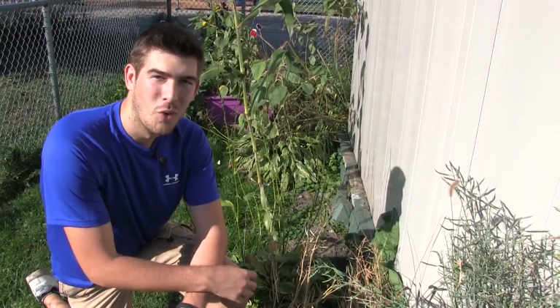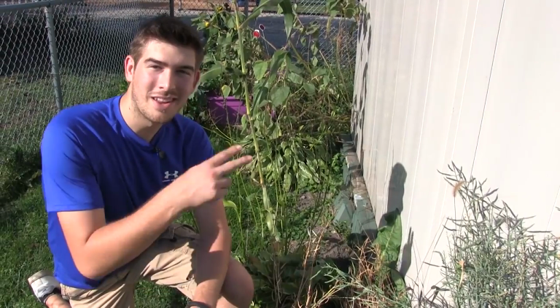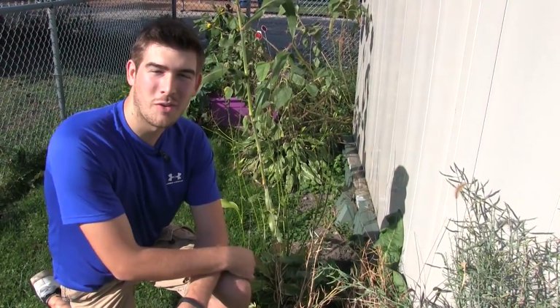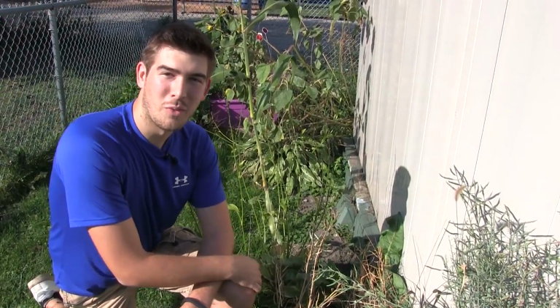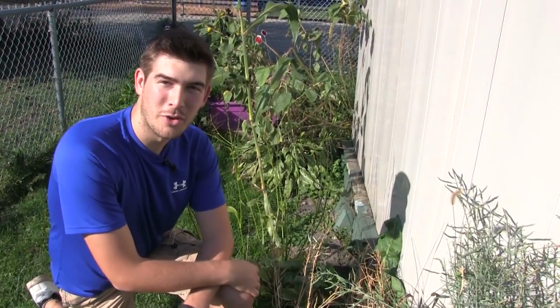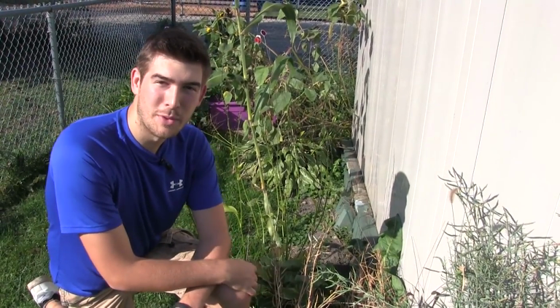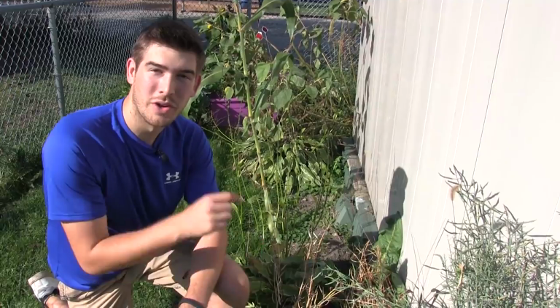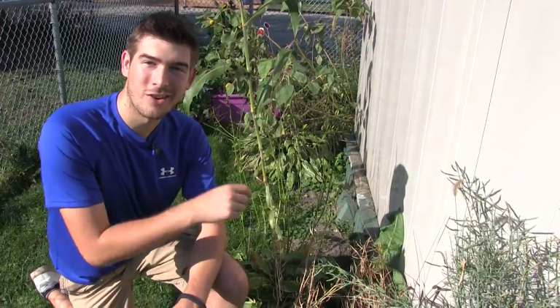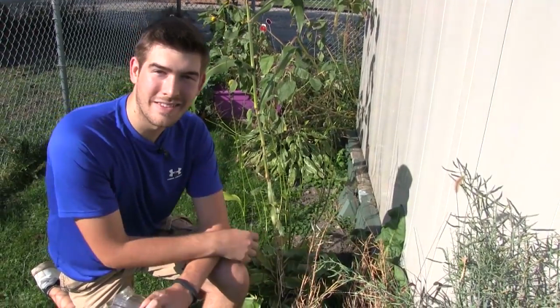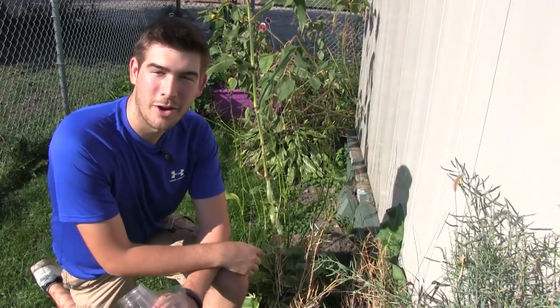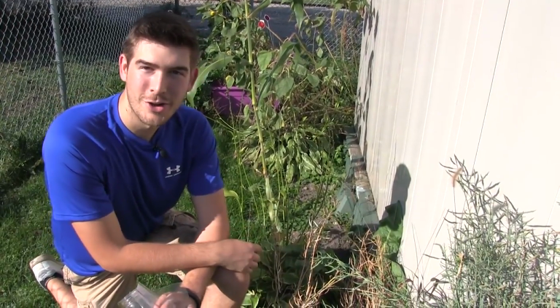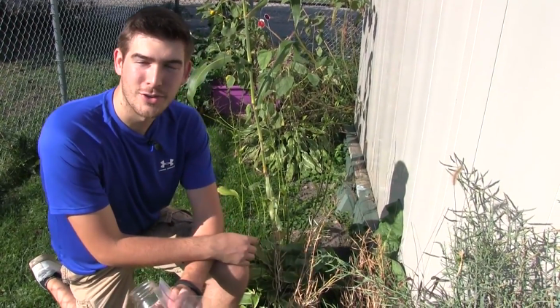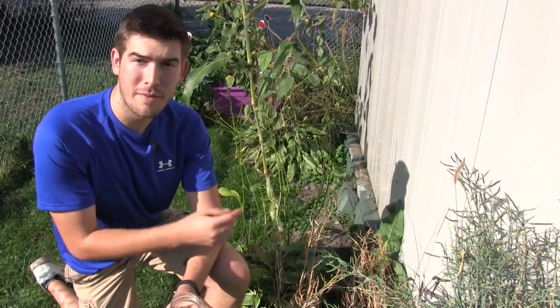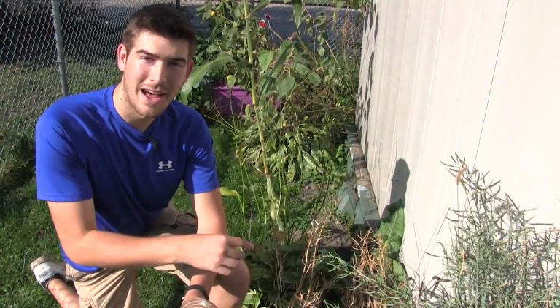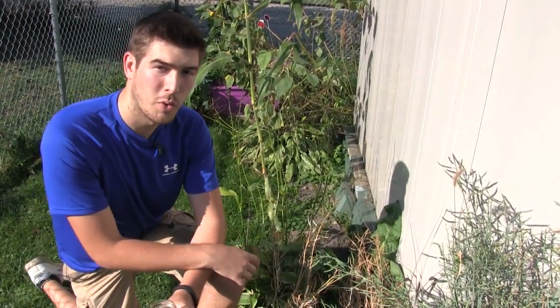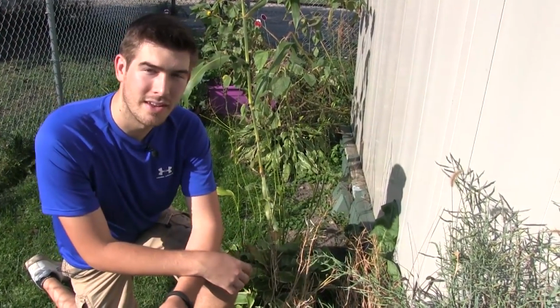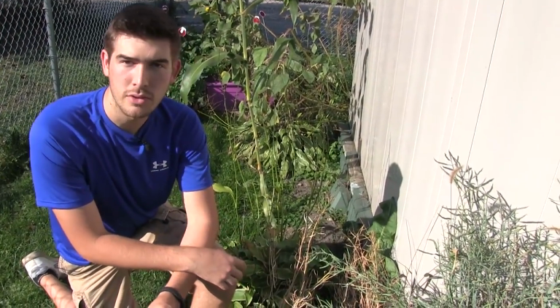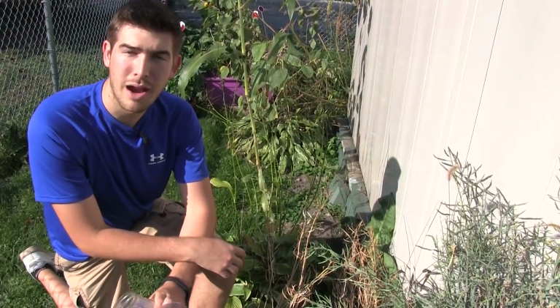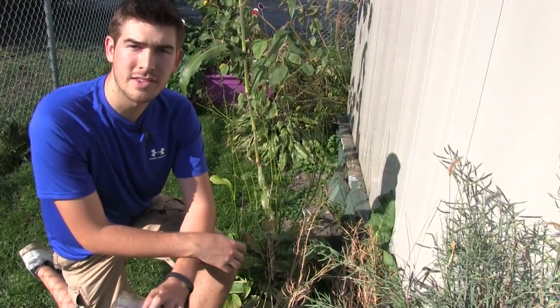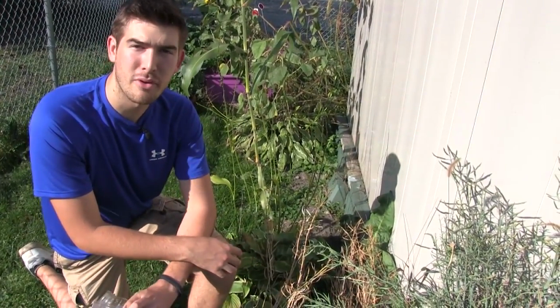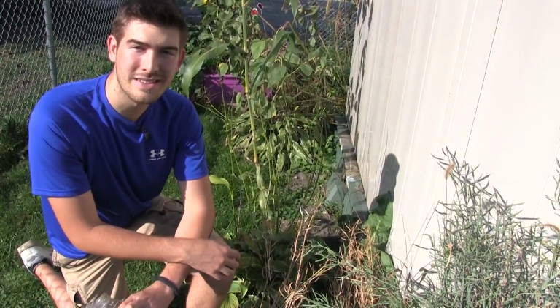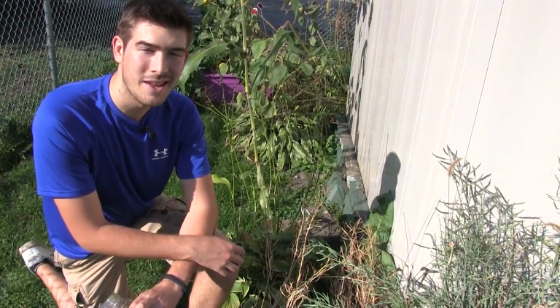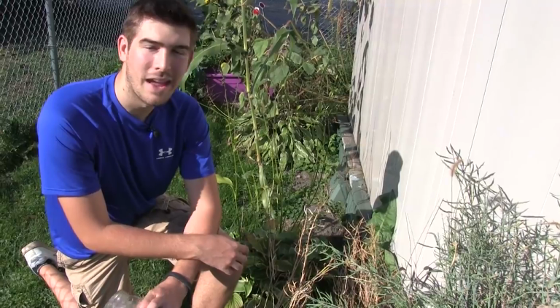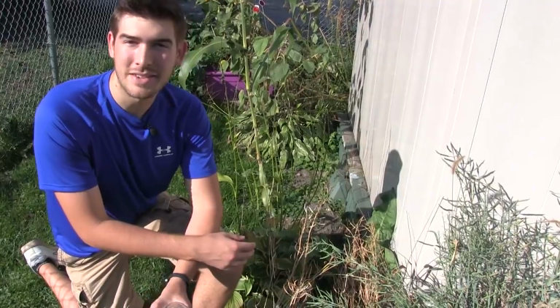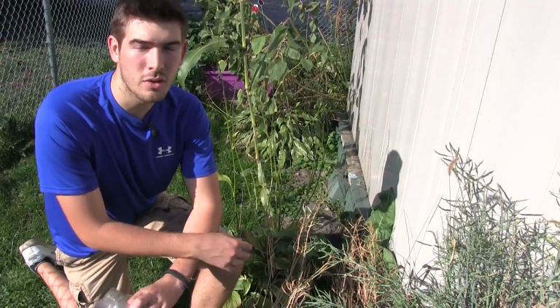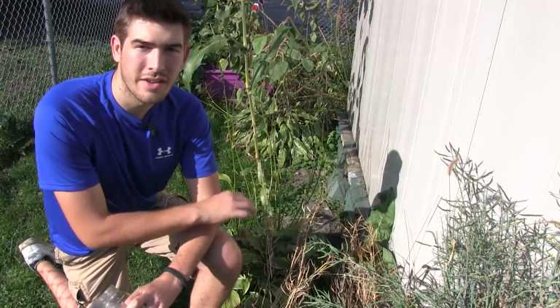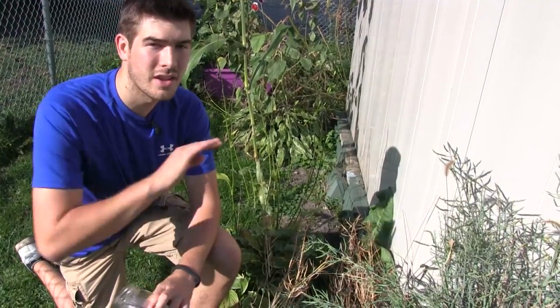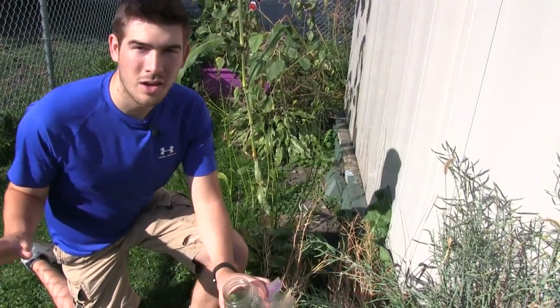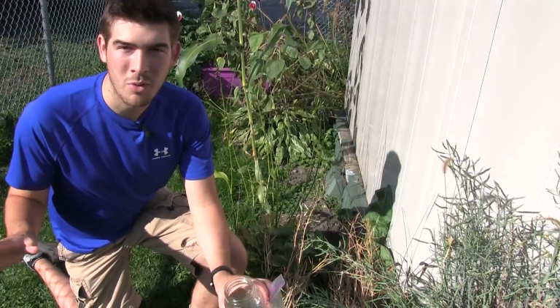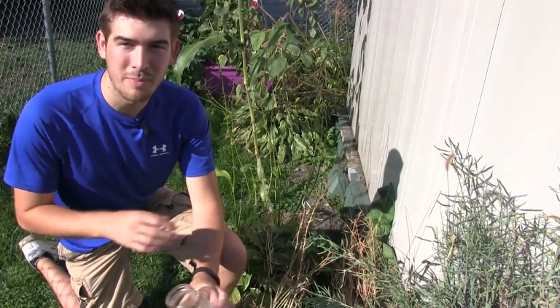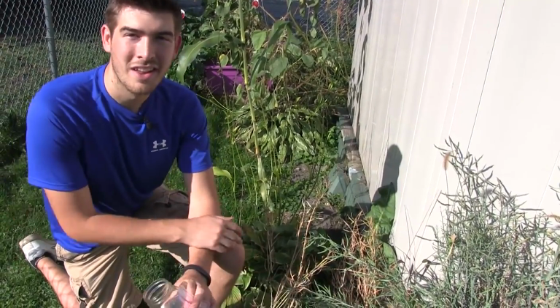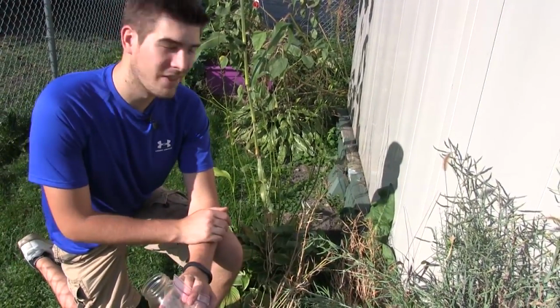Well hello everyone and welcome to another episode here on the Emma Gardener channel. I've had a lot of requests on how to properly save broccoli seed, and let me tell you there is nothing more simple in the whole wide world.